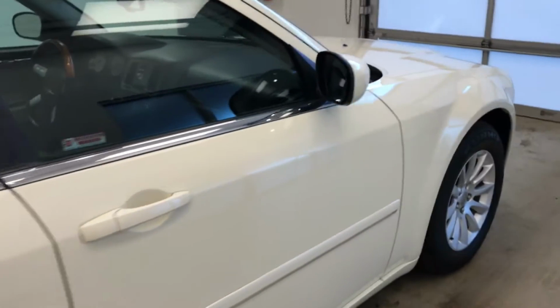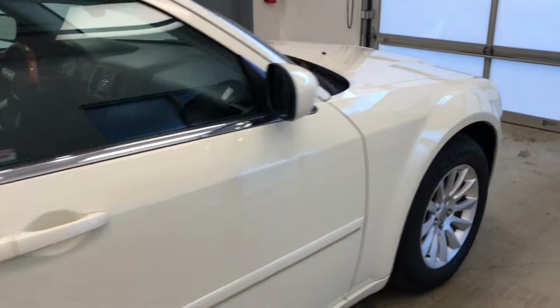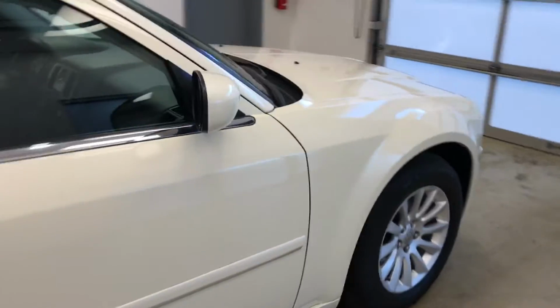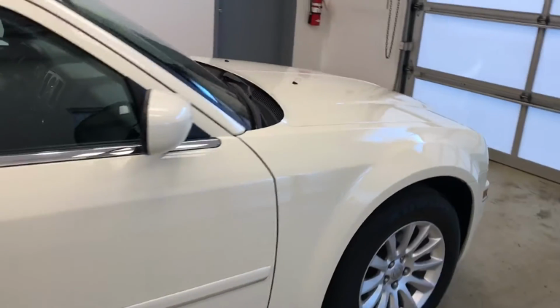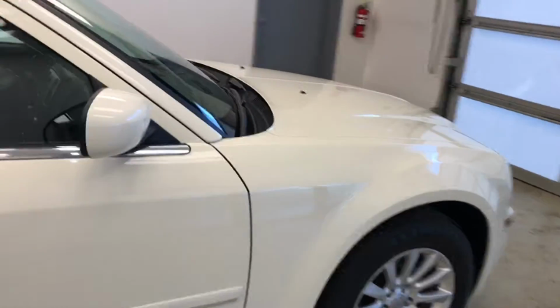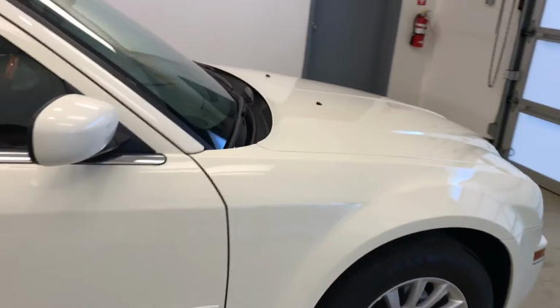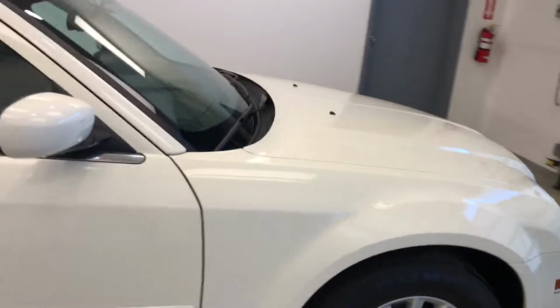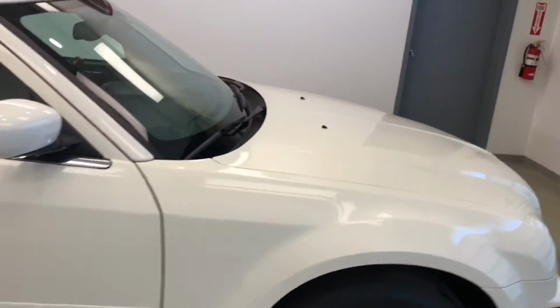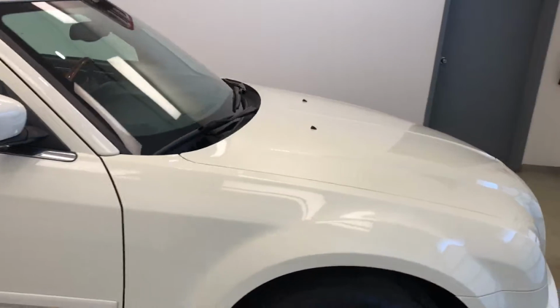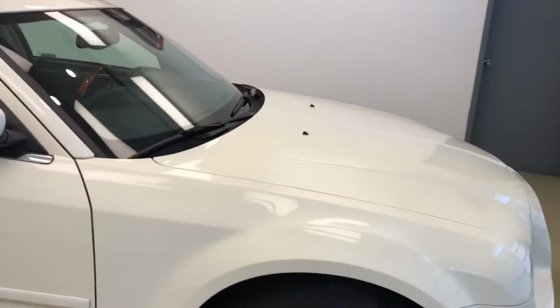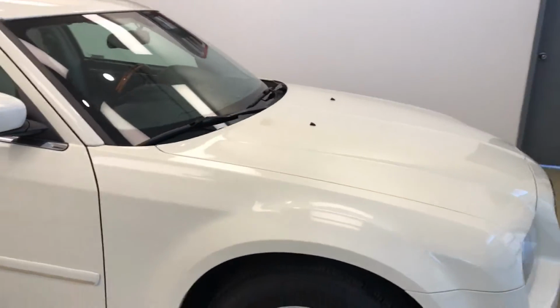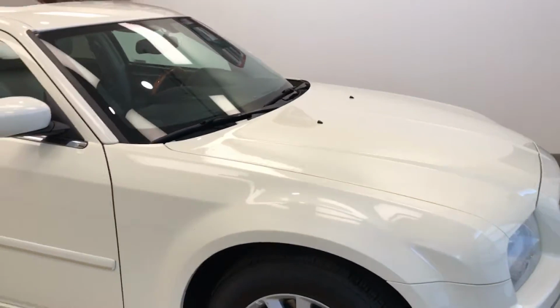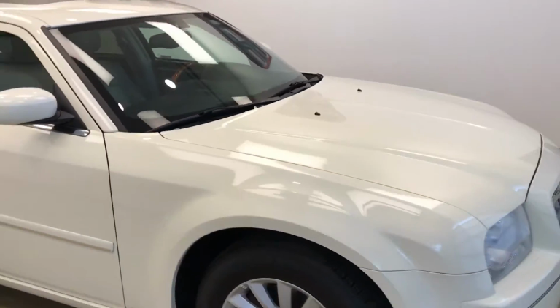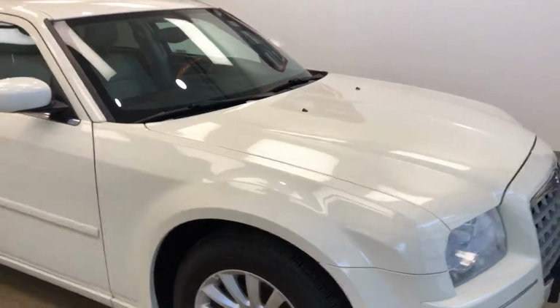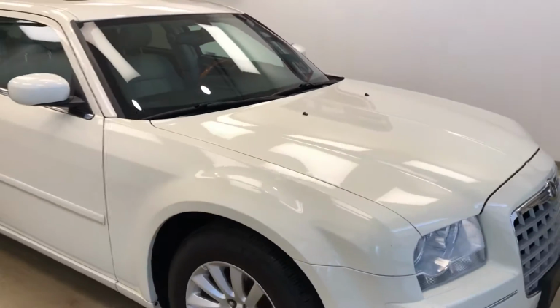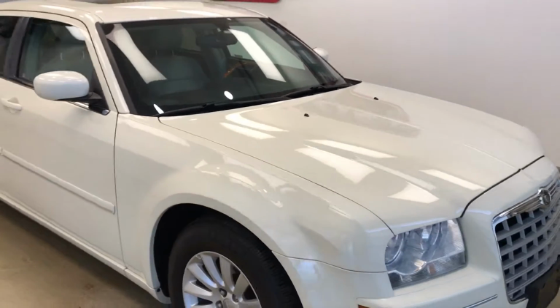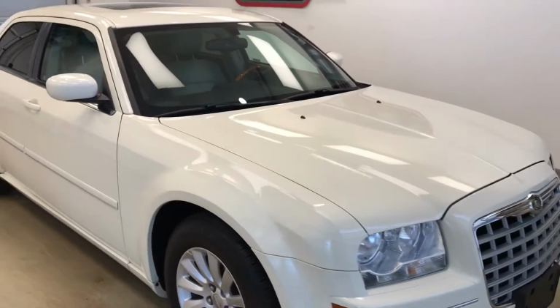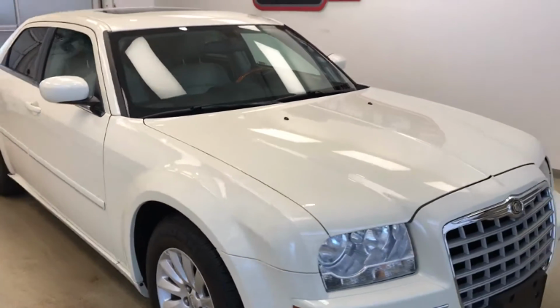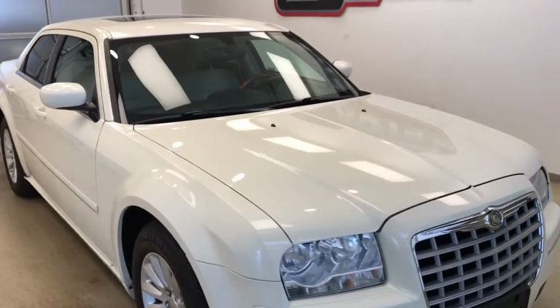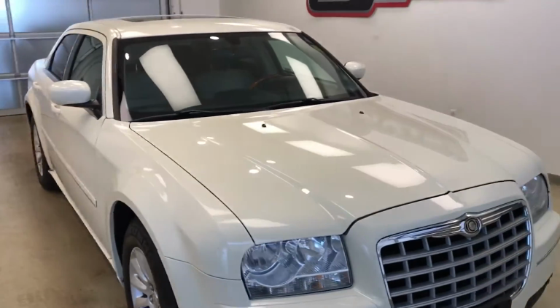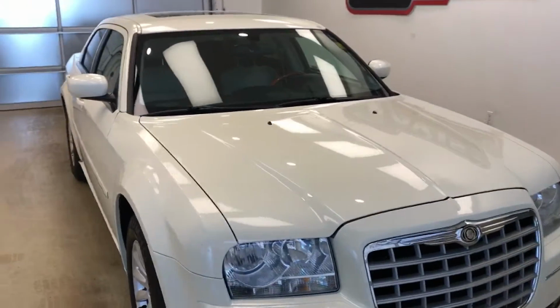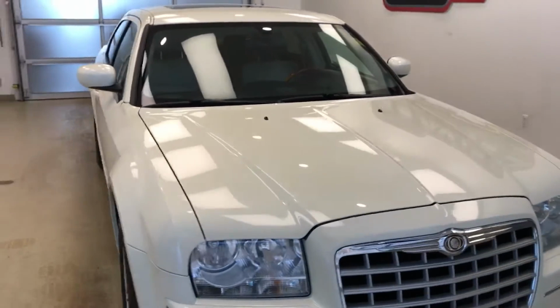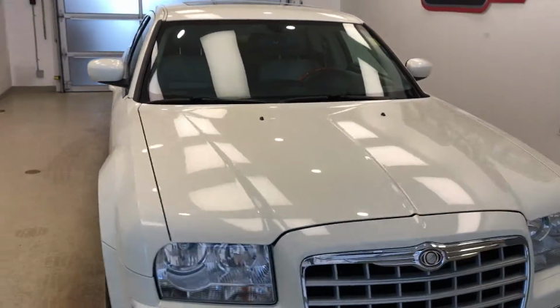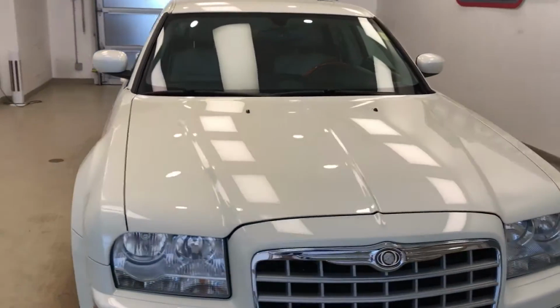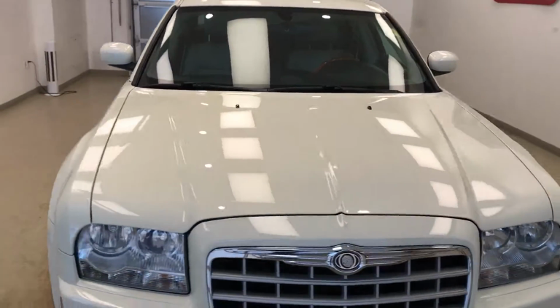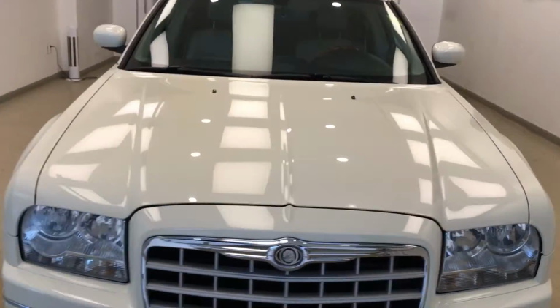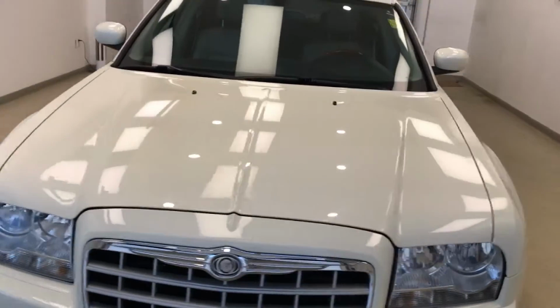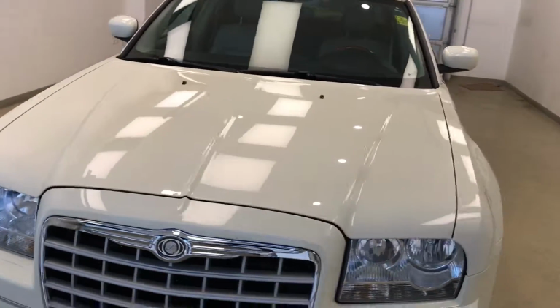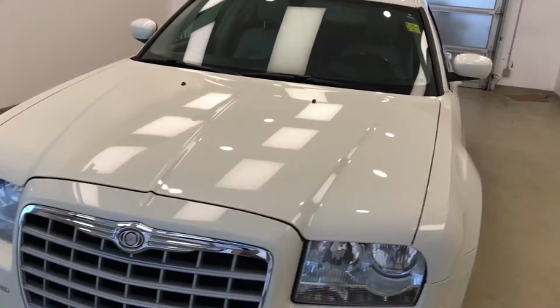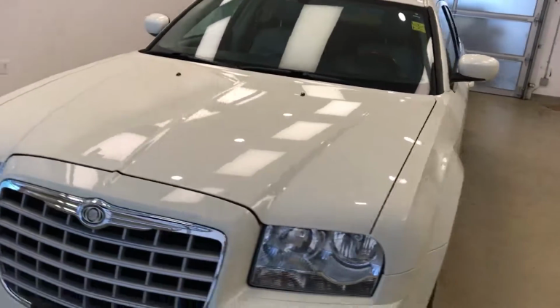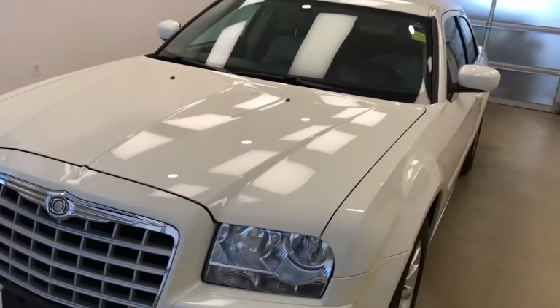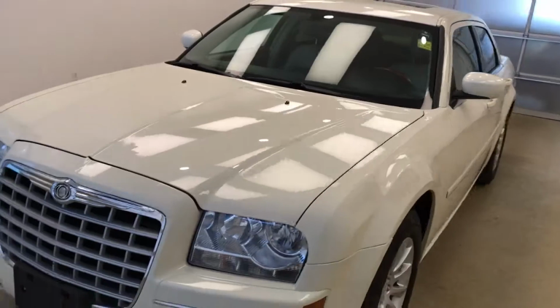Once again we're viewing stock number 182433 on a 2005 Chrysler 300 and our exterior color is white.